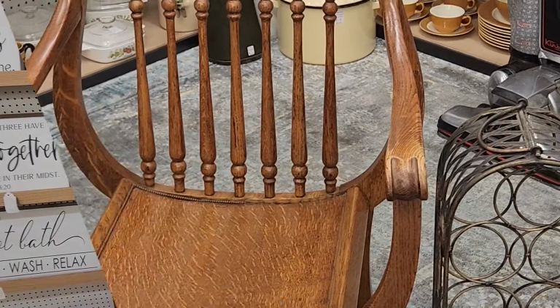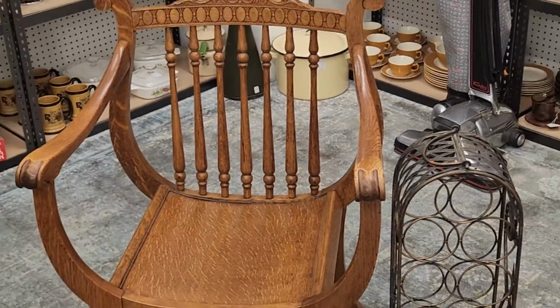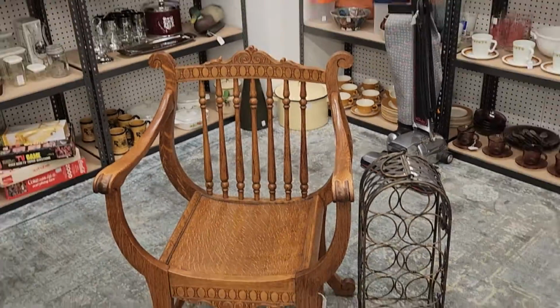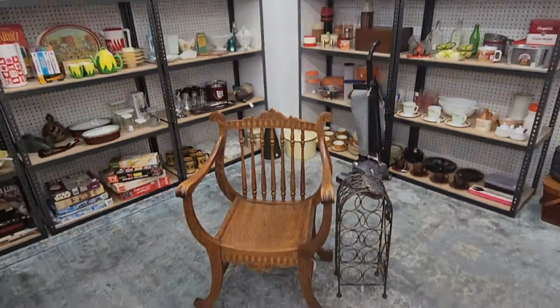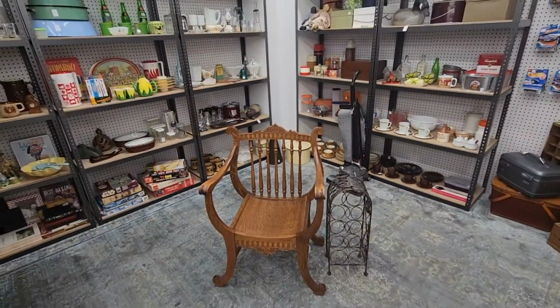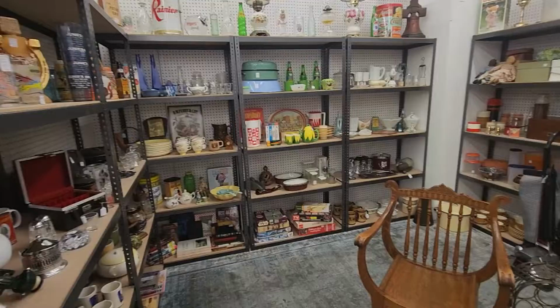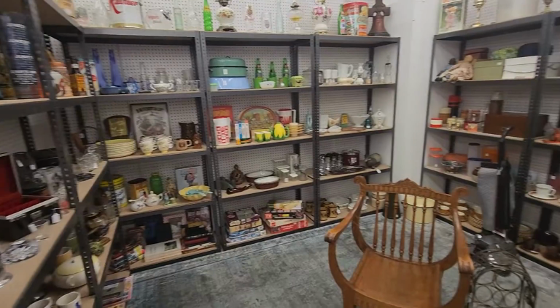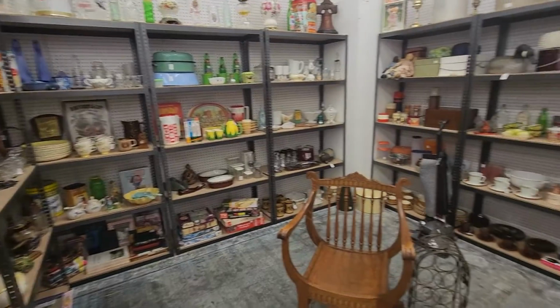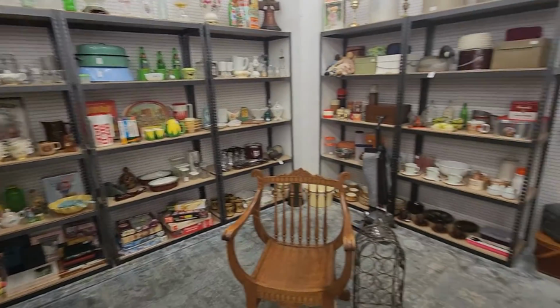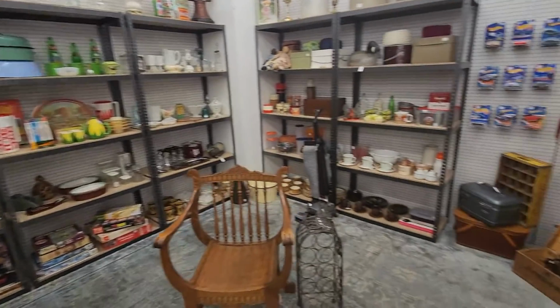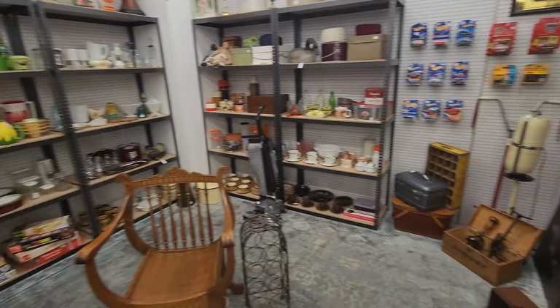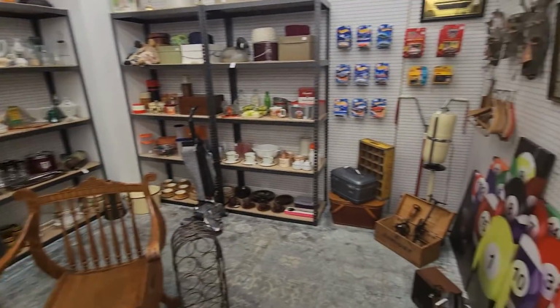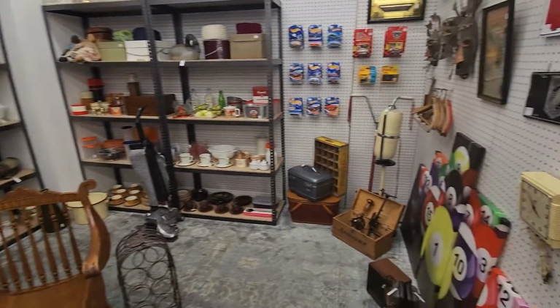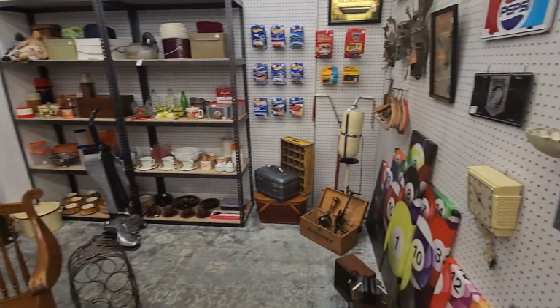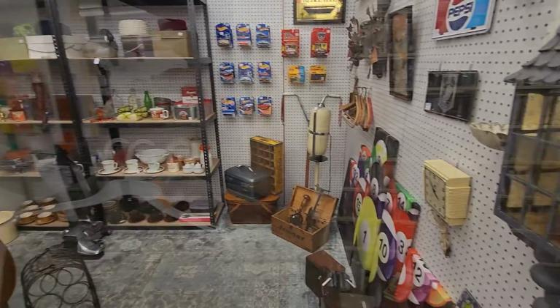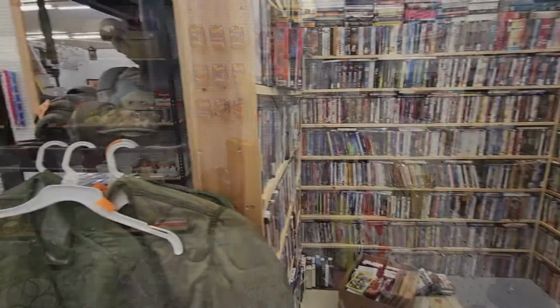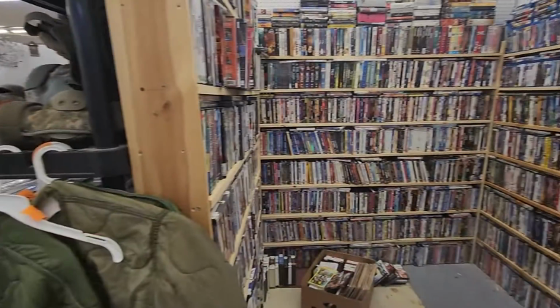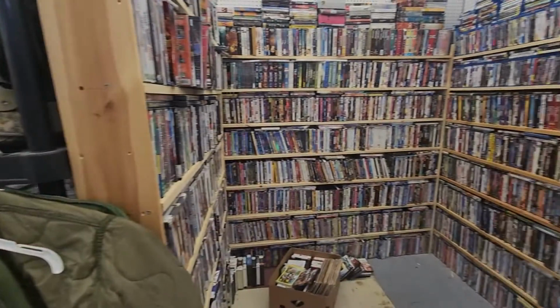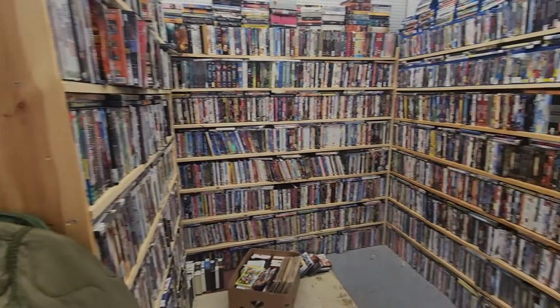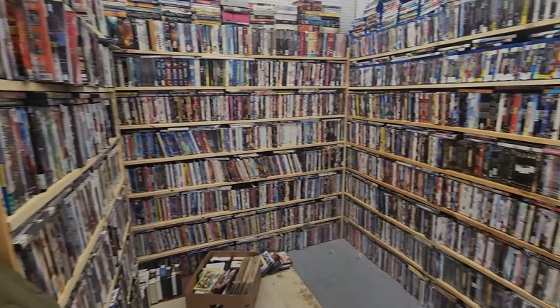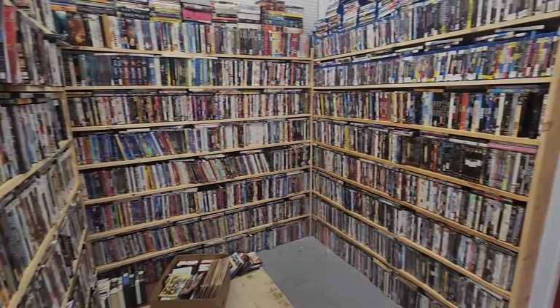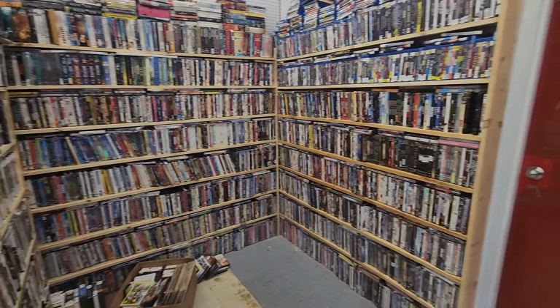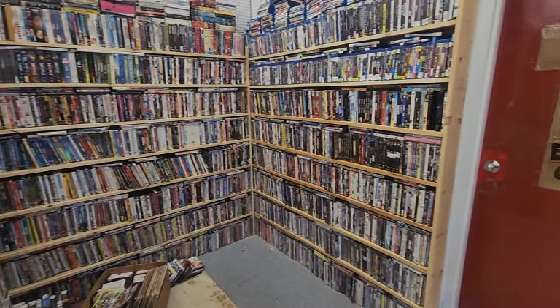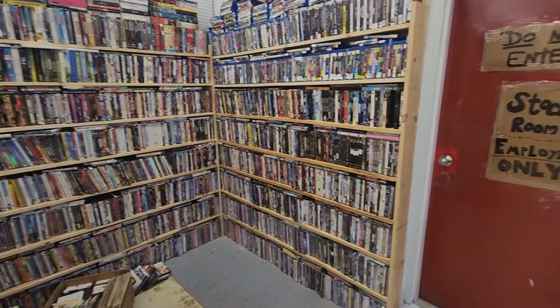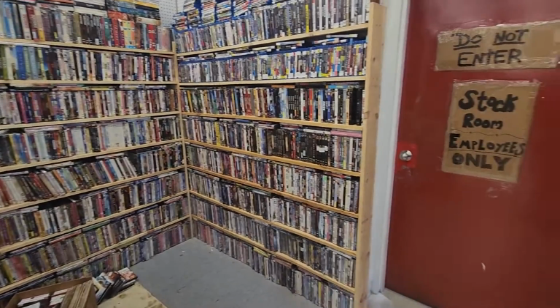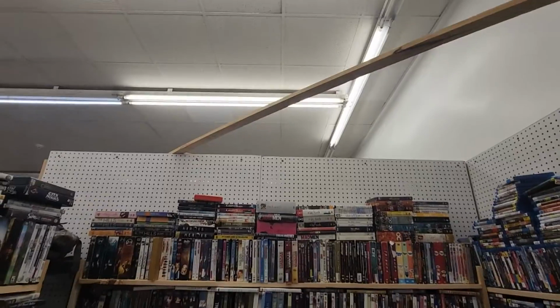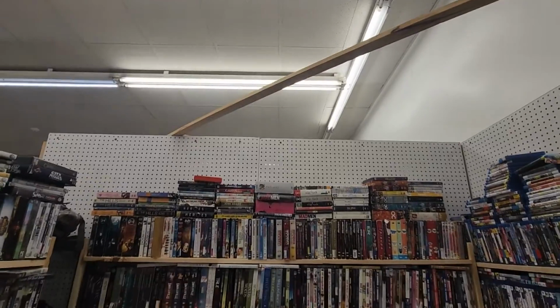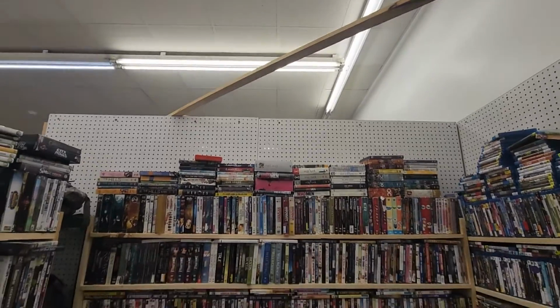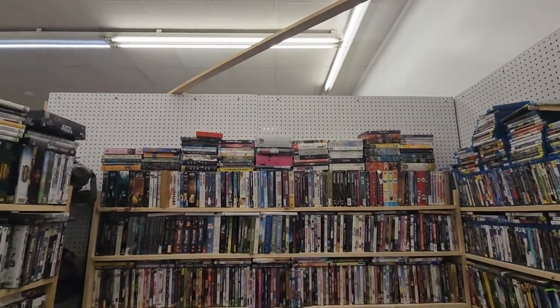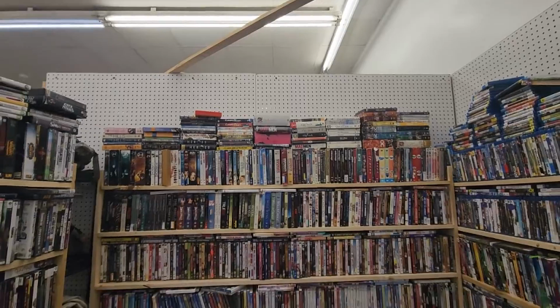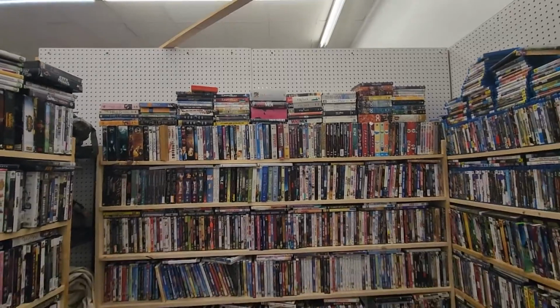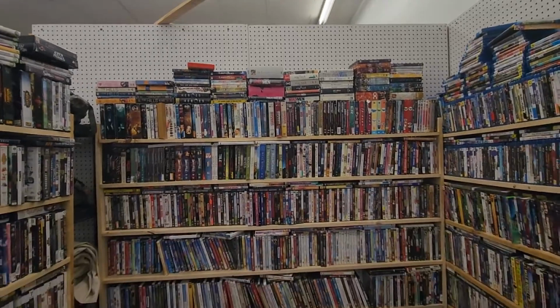As you walk through the store you'll stumble across booths filled with dishes like mugs, plates, and cups. And you can even add to your own personal collection of DVDs, books, and movies at Looky Looky Vendermall.